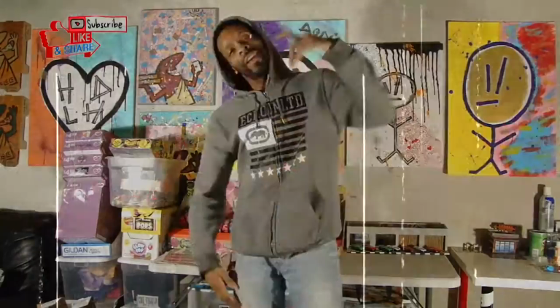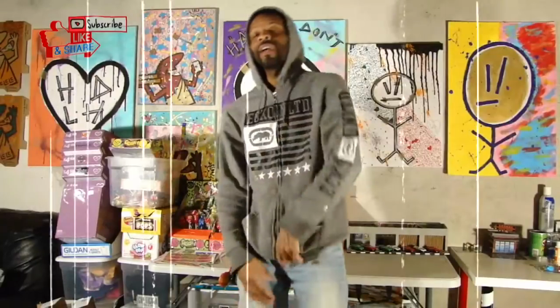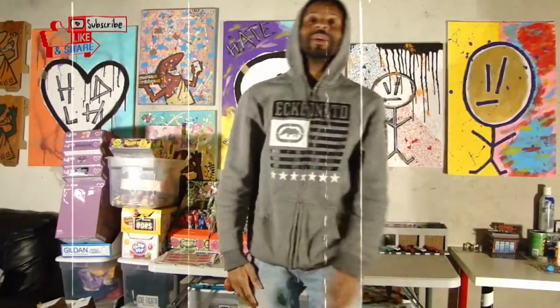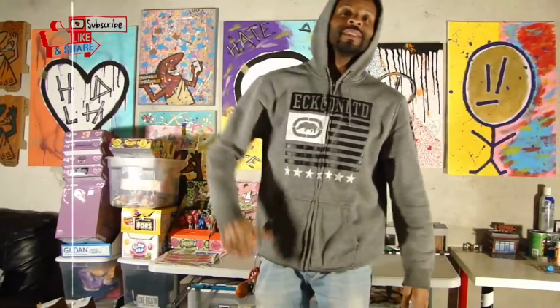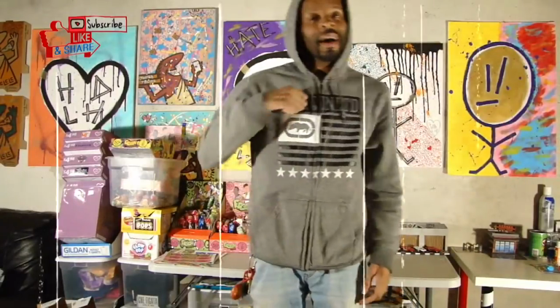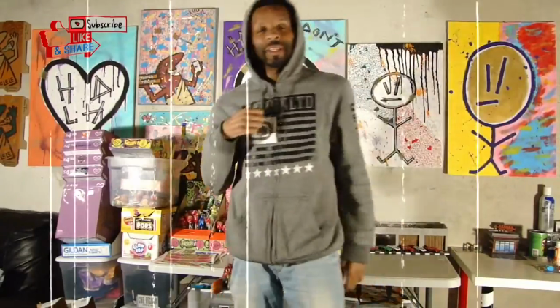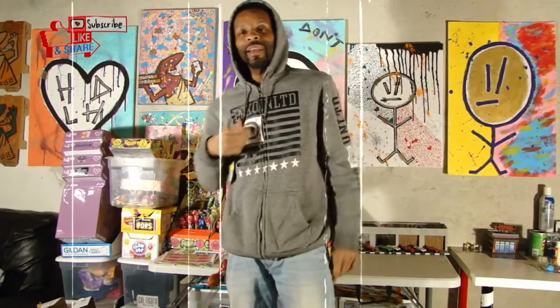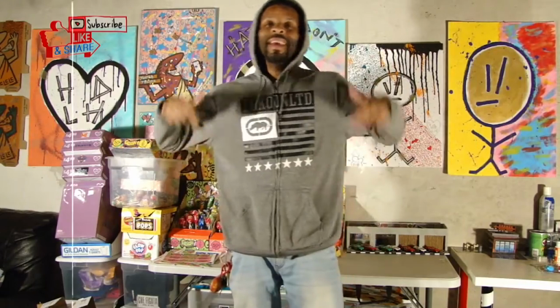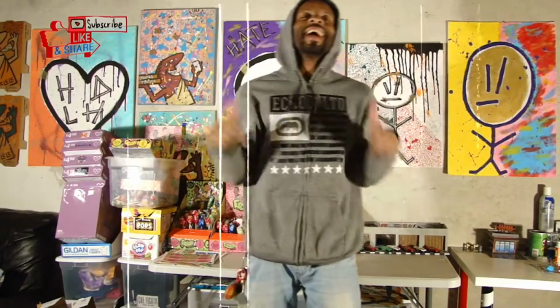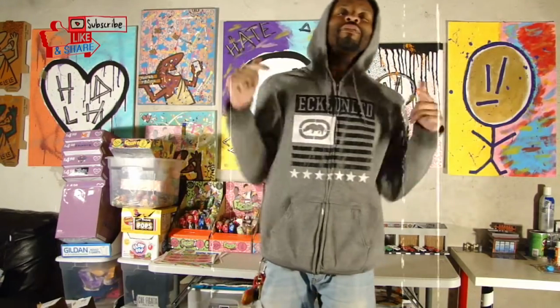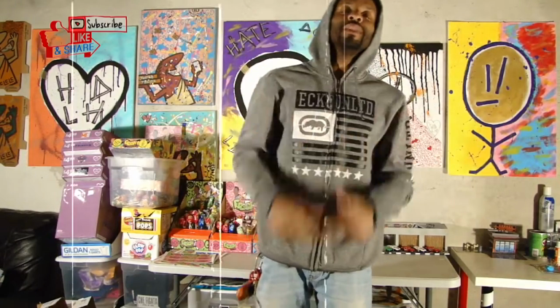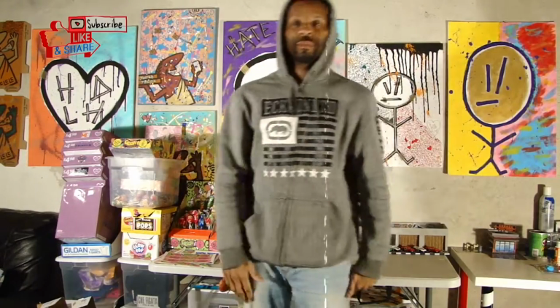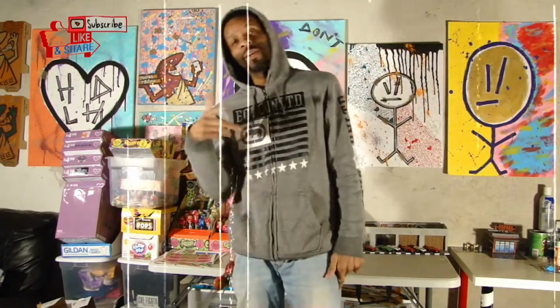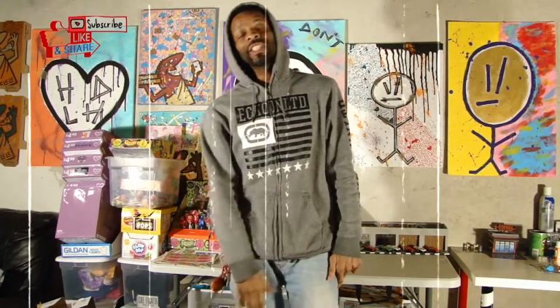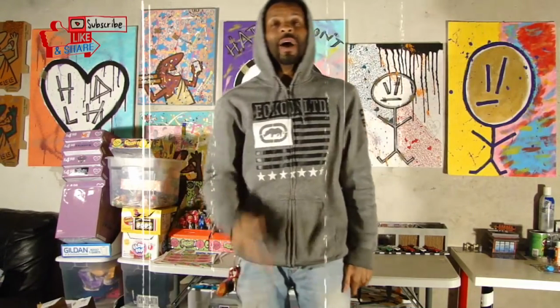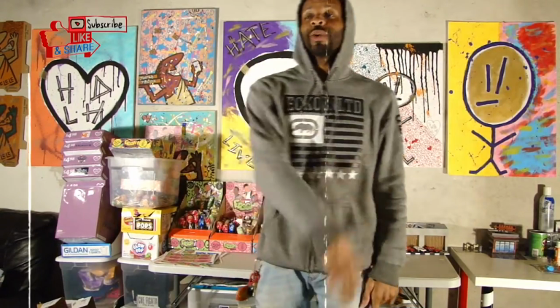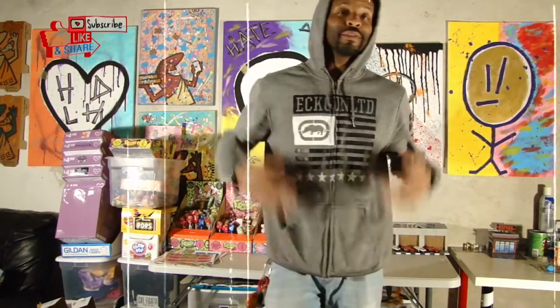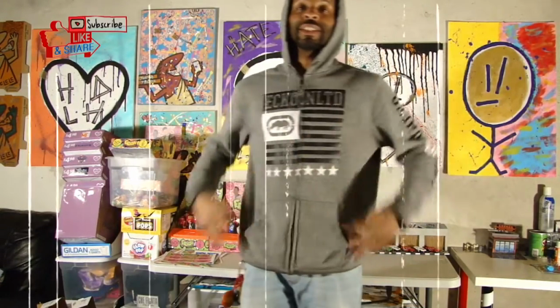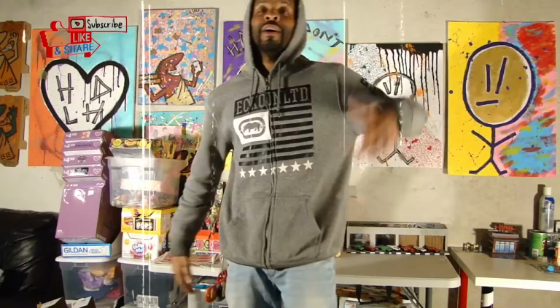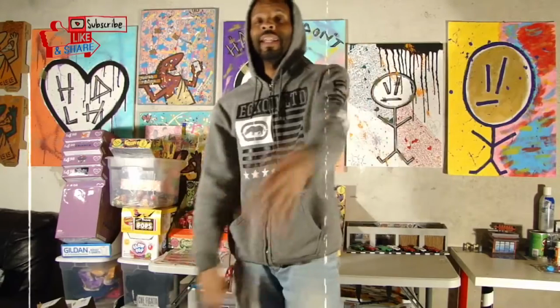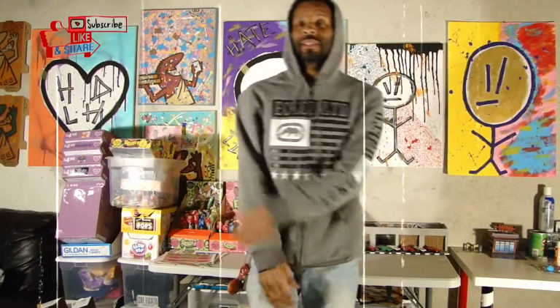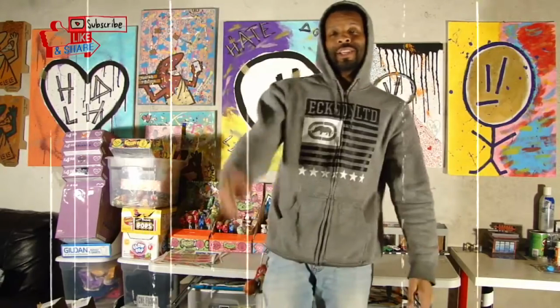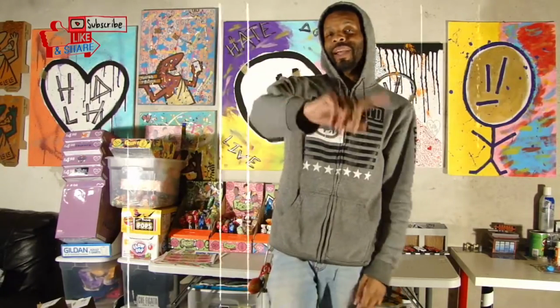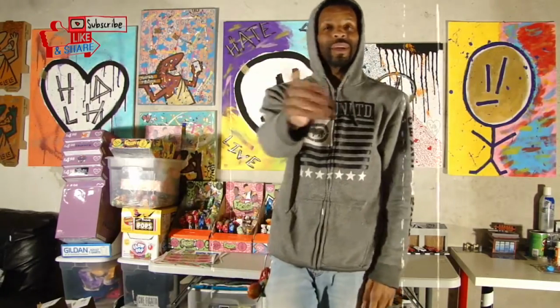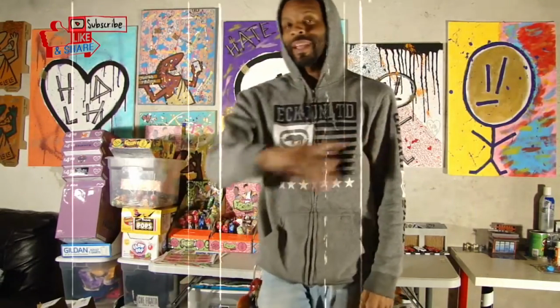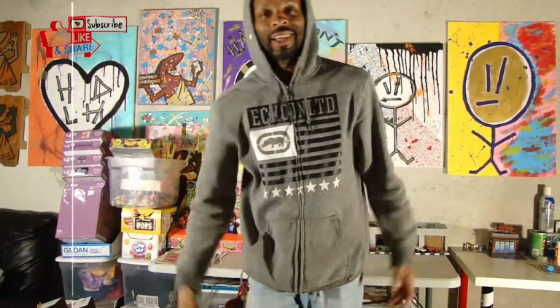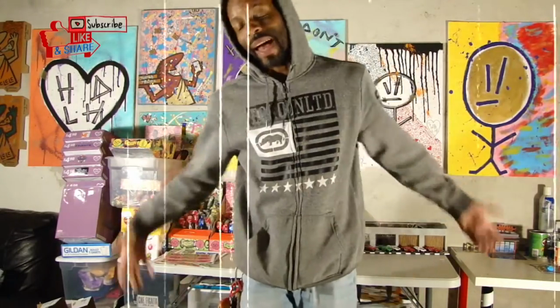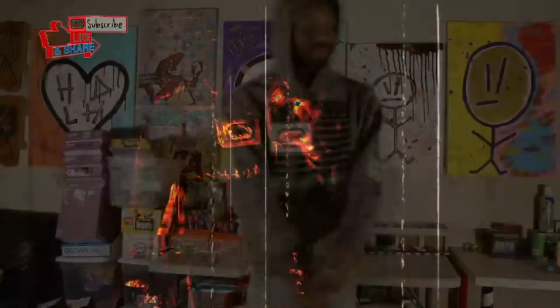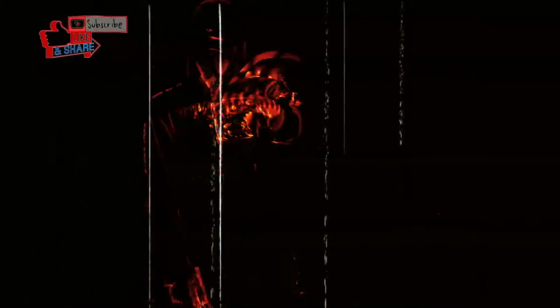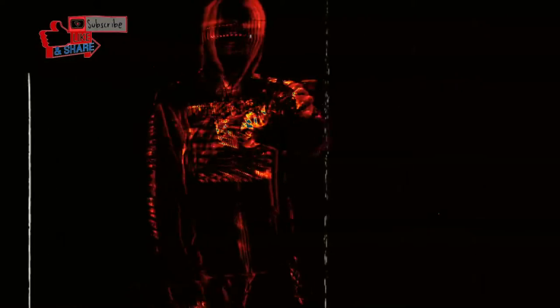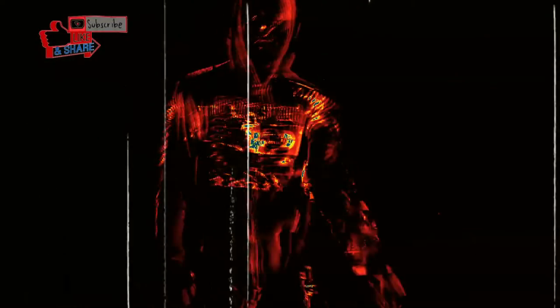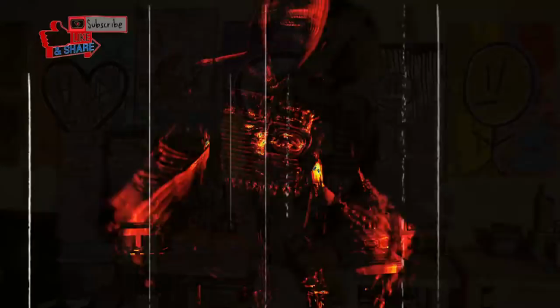You already know who it is, I'm Malik Raheem and I got it for cheap. On this channel I'll show you how to get fresh for less — you ain't gotta break the bank to get fly.